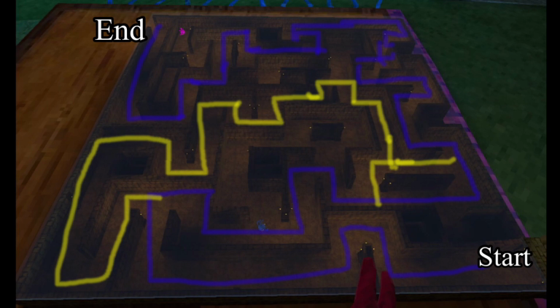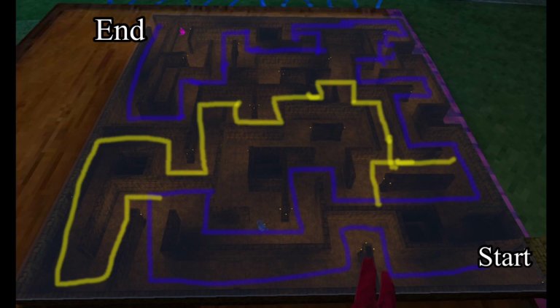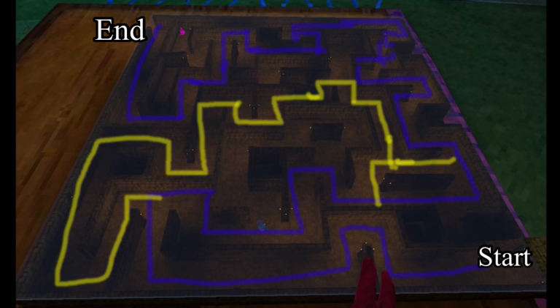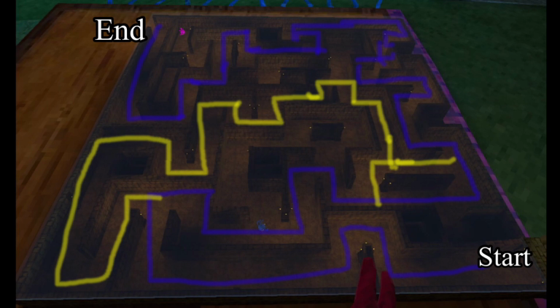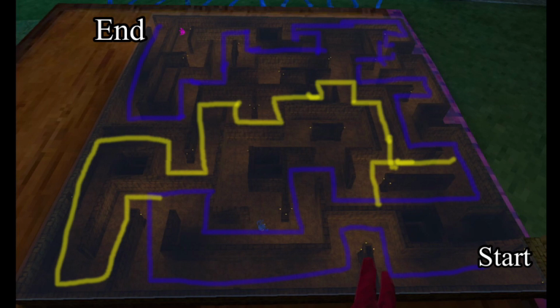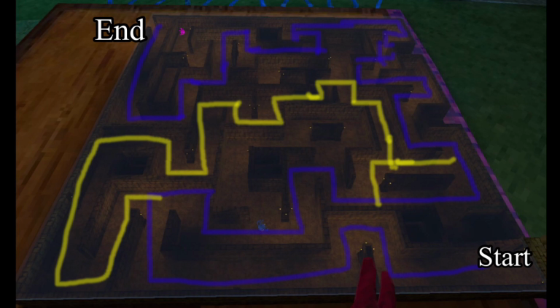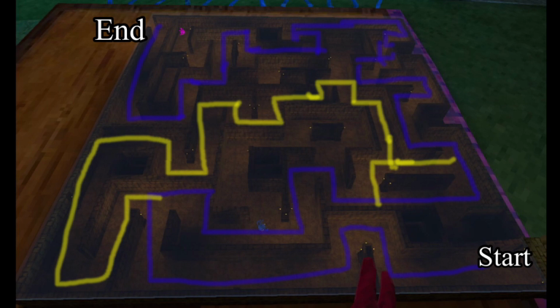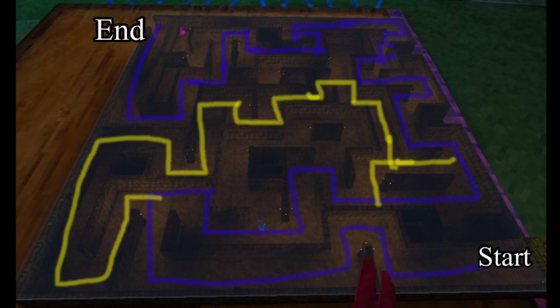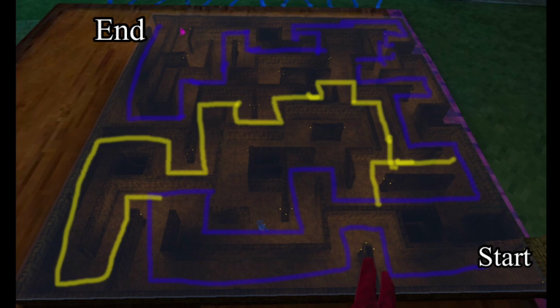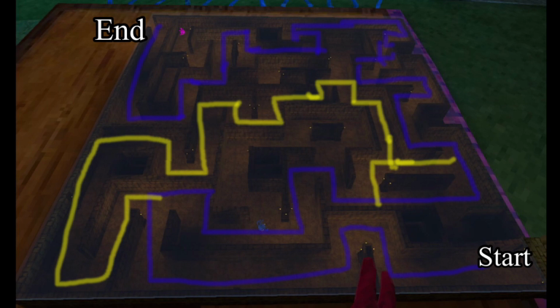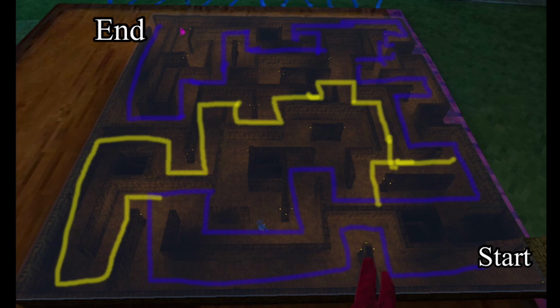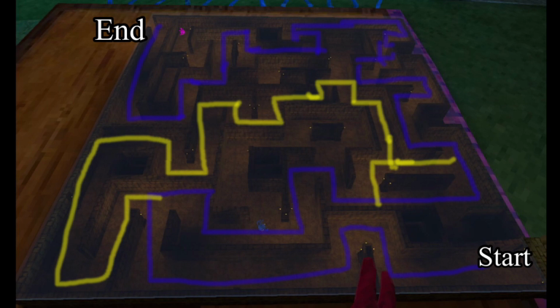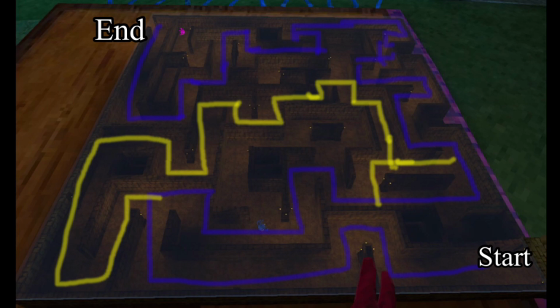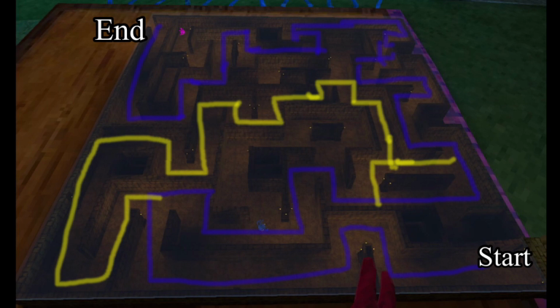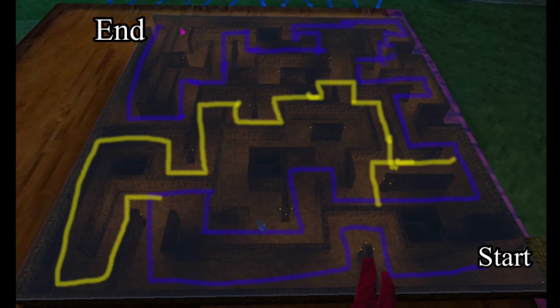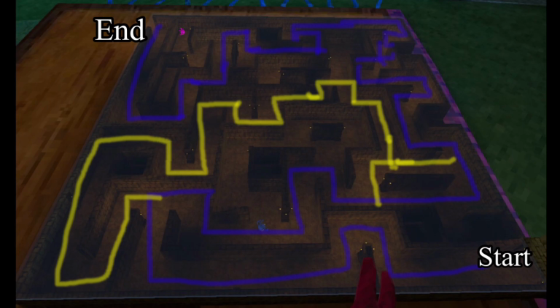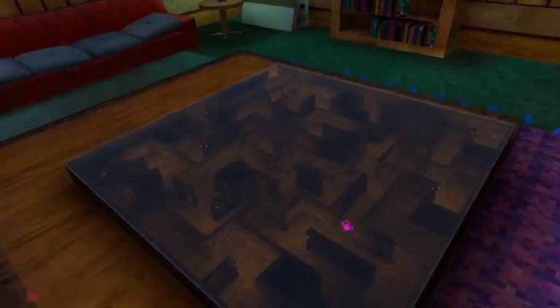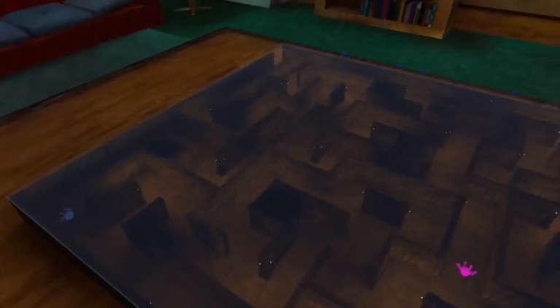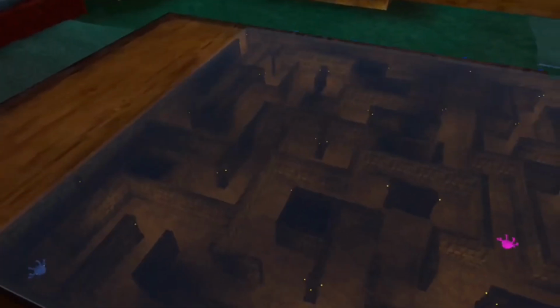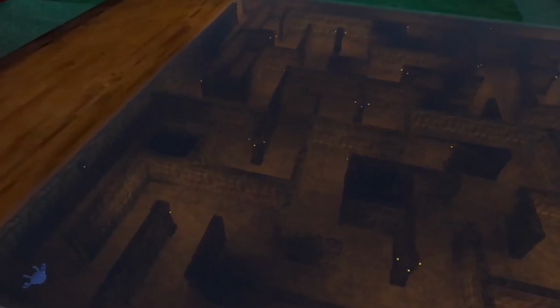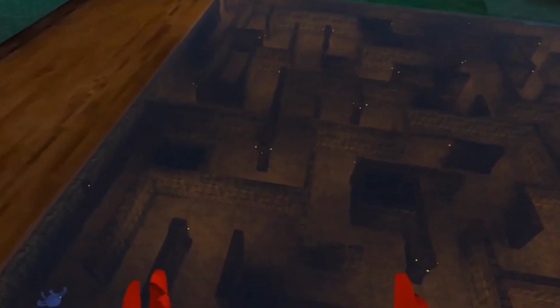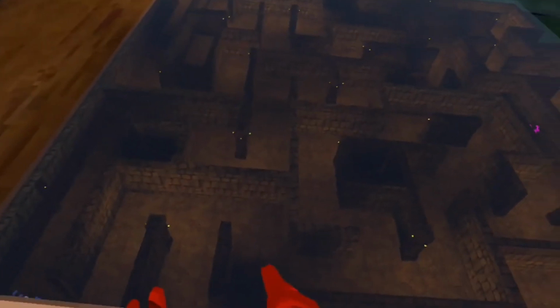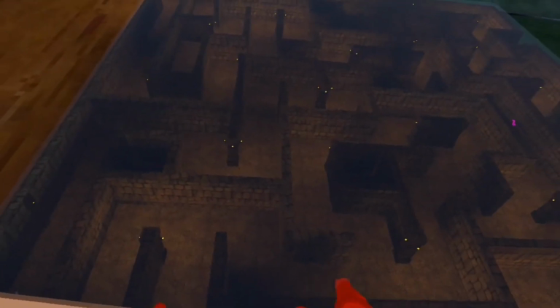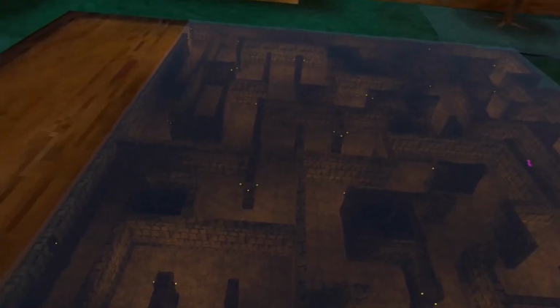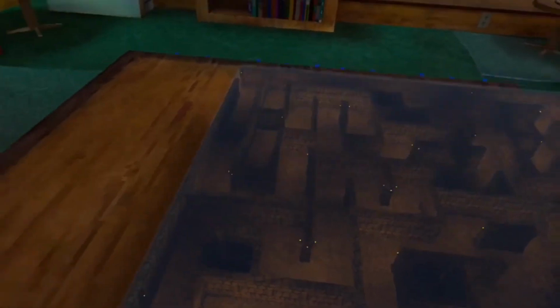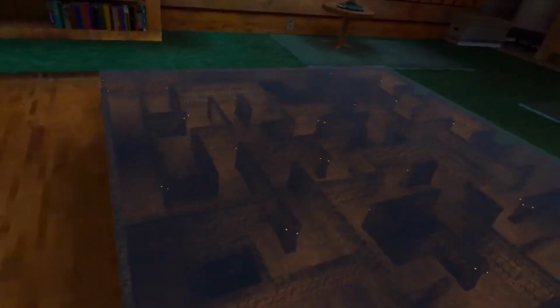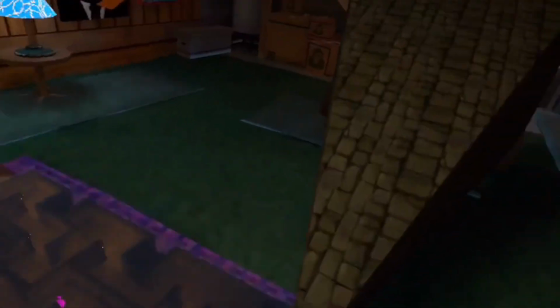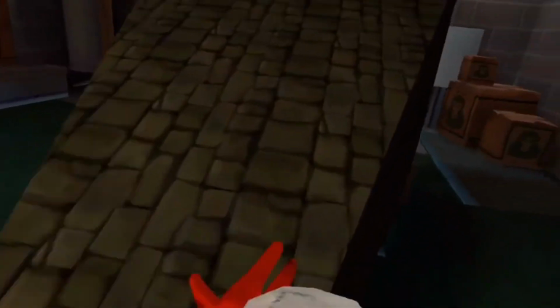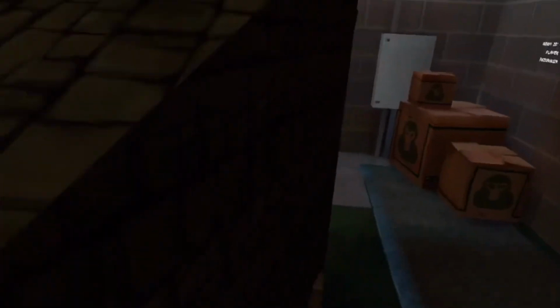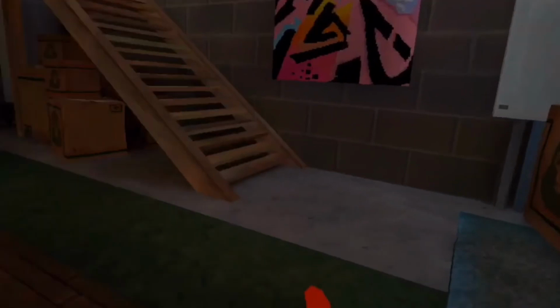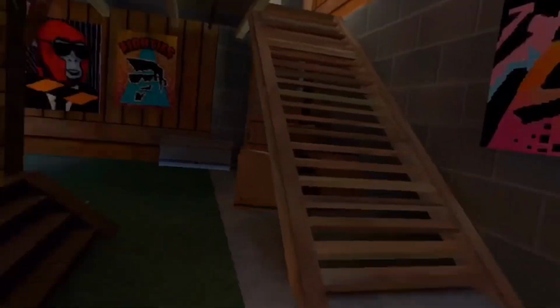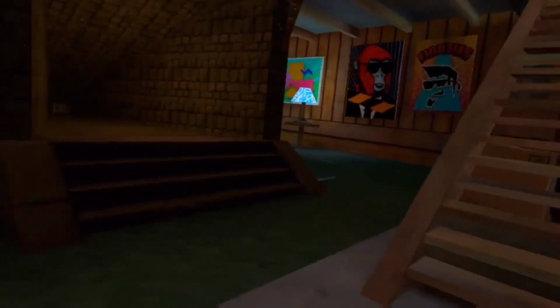The blue one is the best path to get there, and the yellow one is the path in case the monsters are right there and you have to go around them.